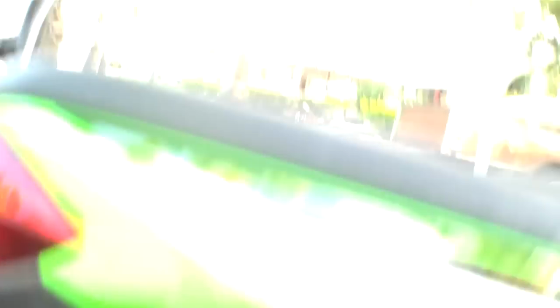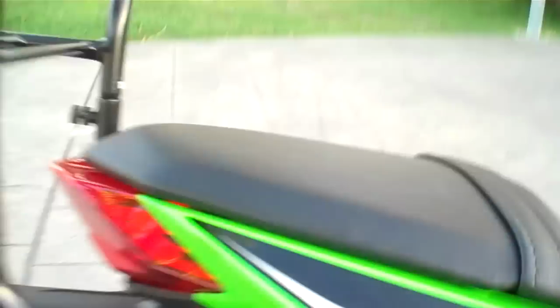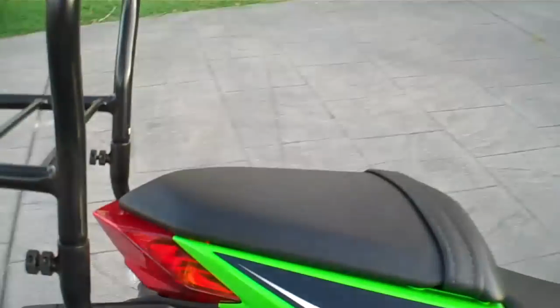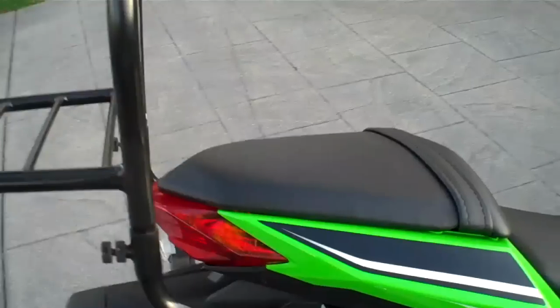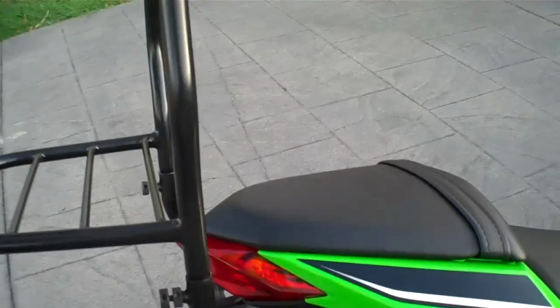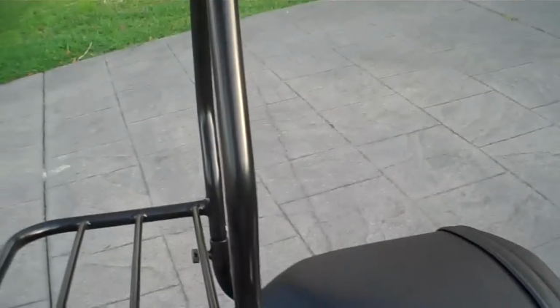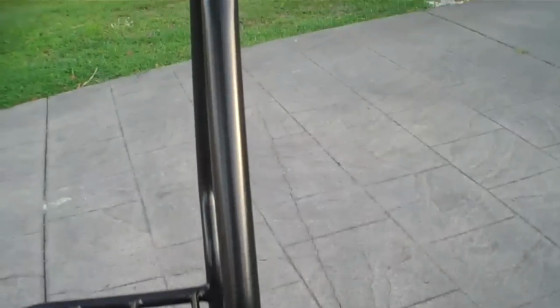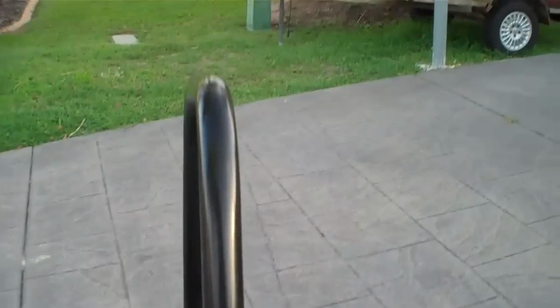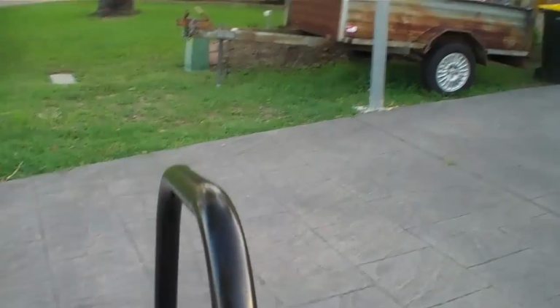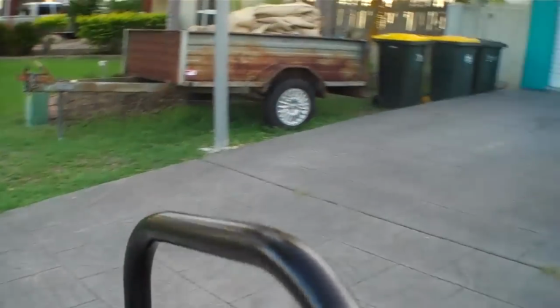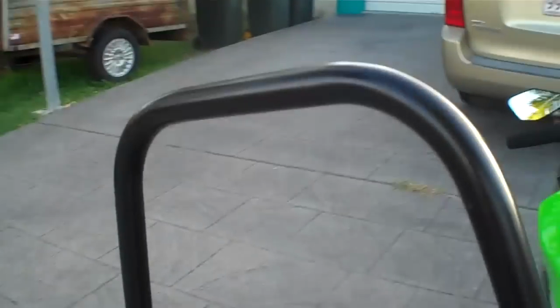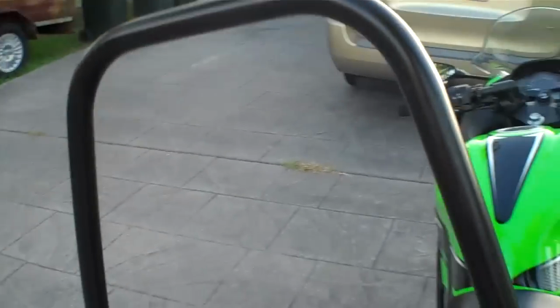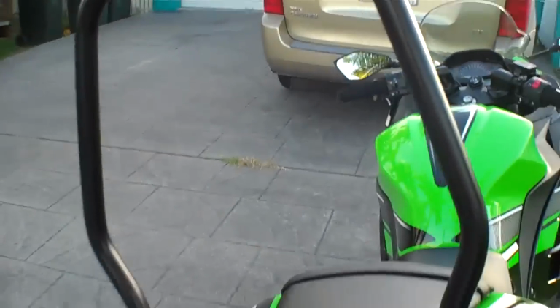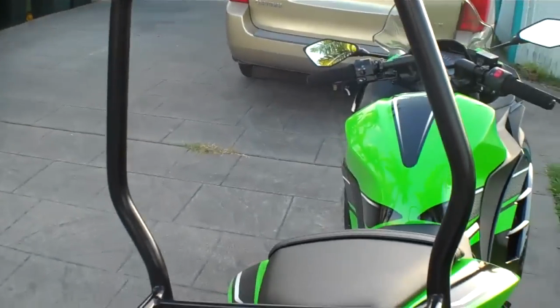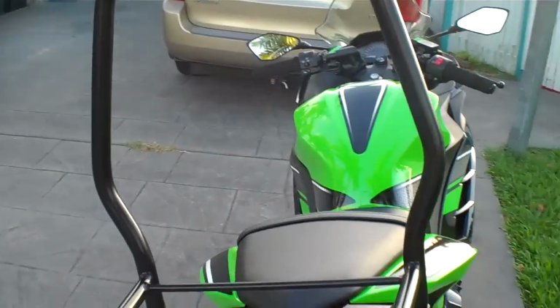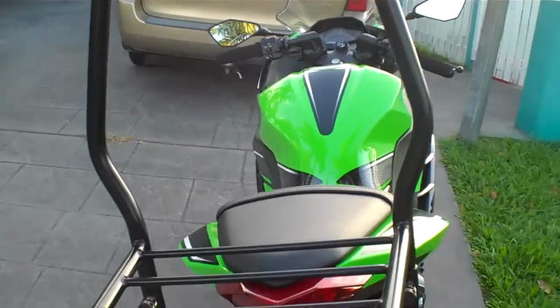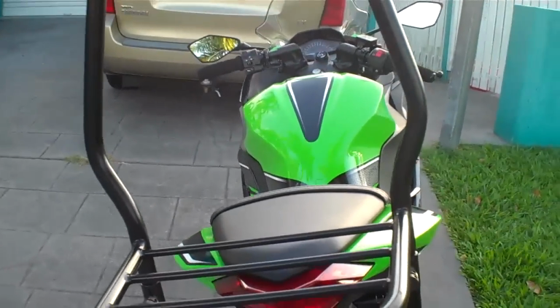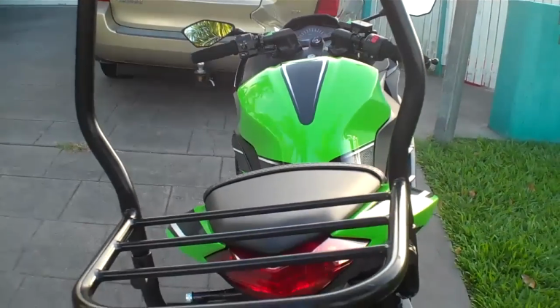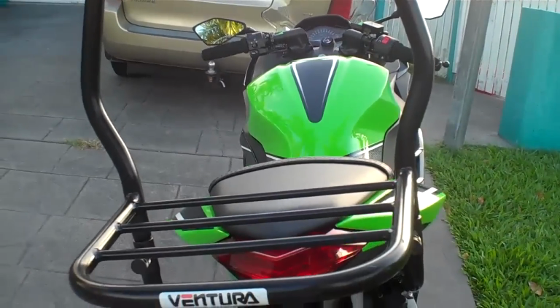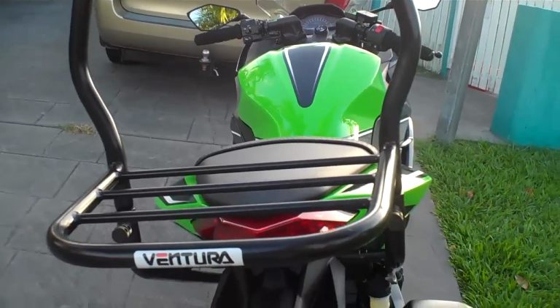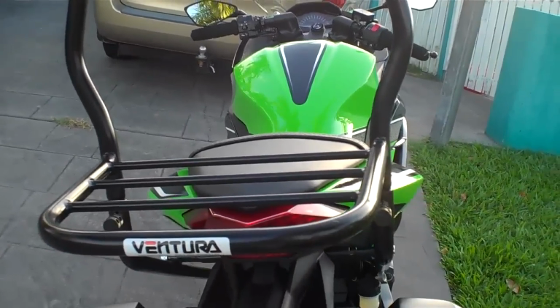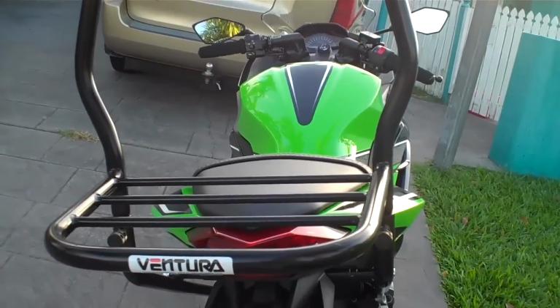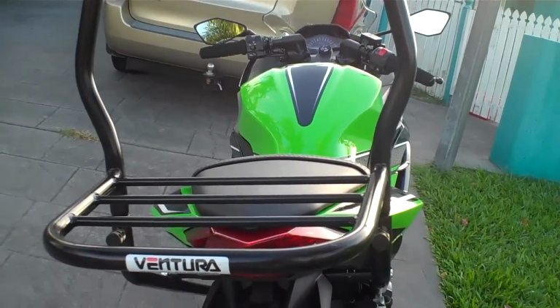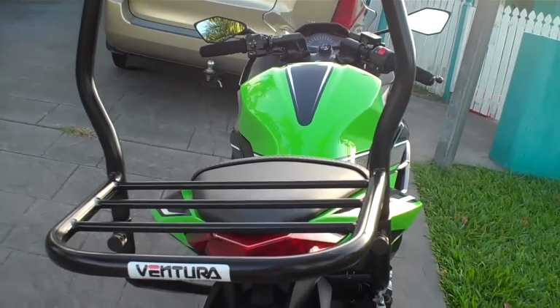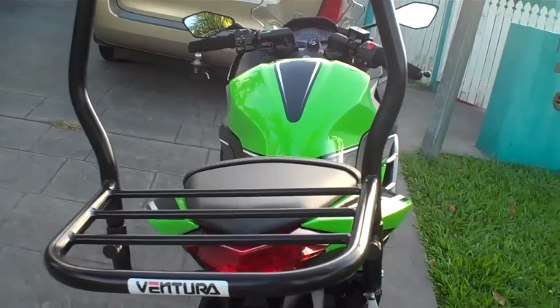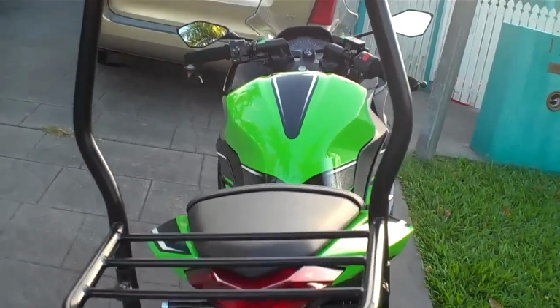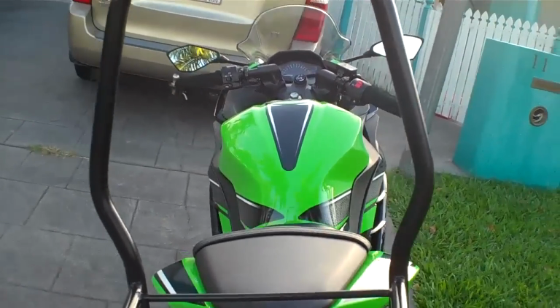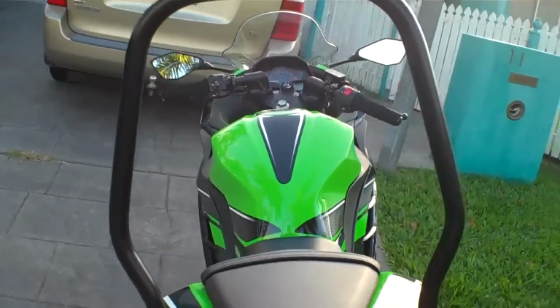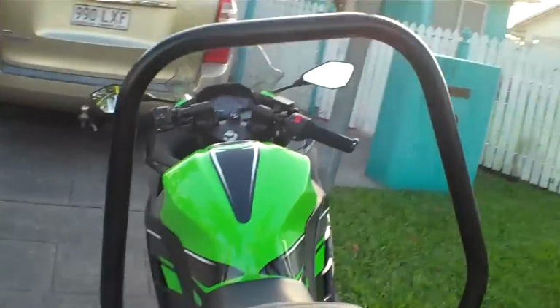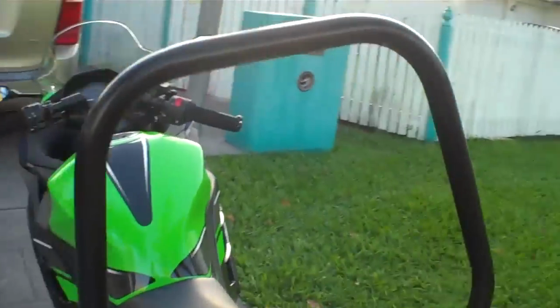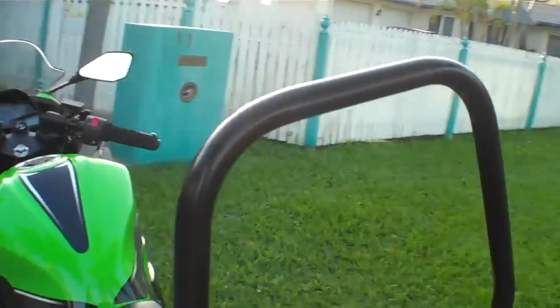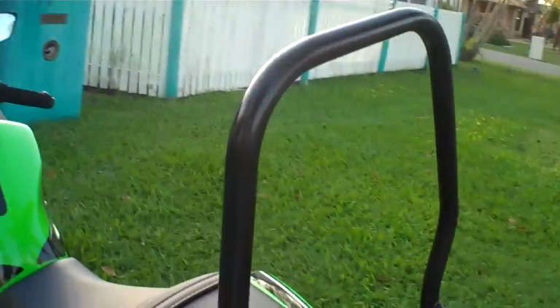So this is what it looks like, of course, and from the back. That's my rack.